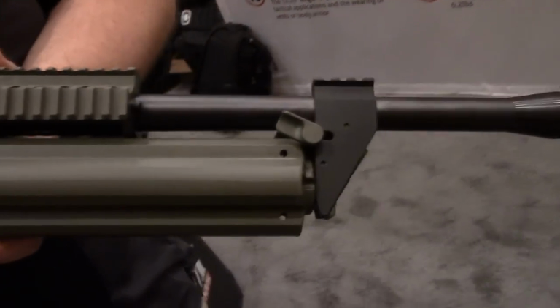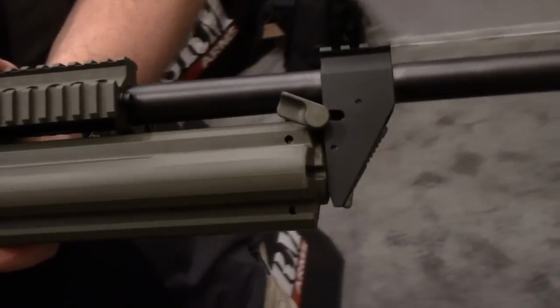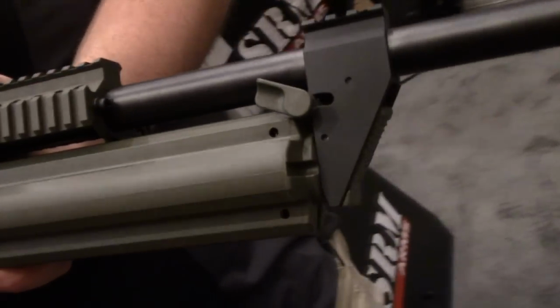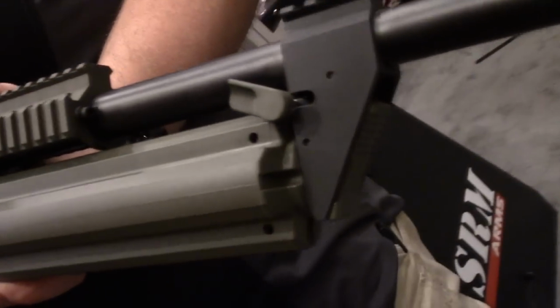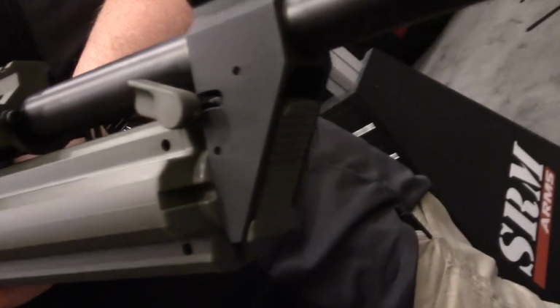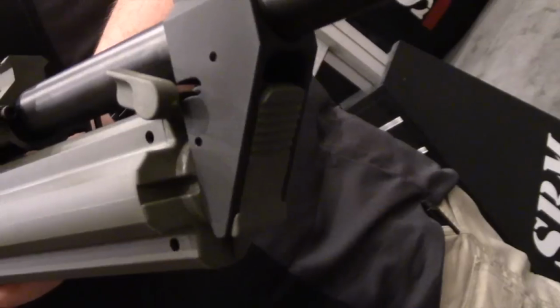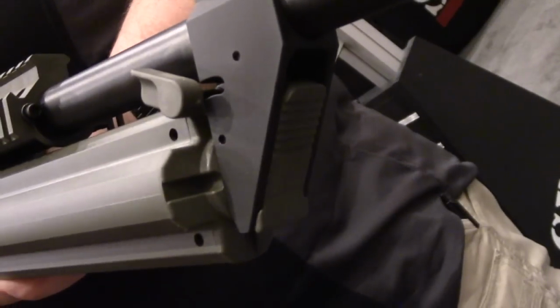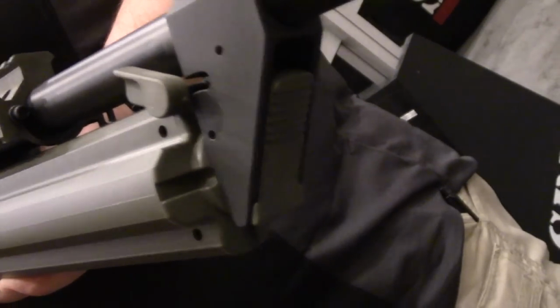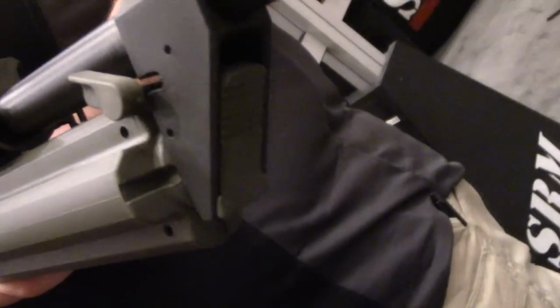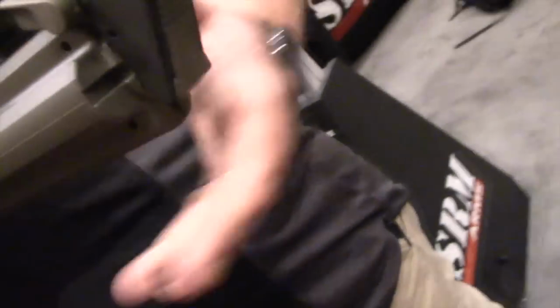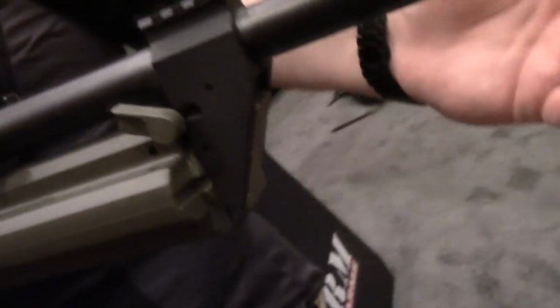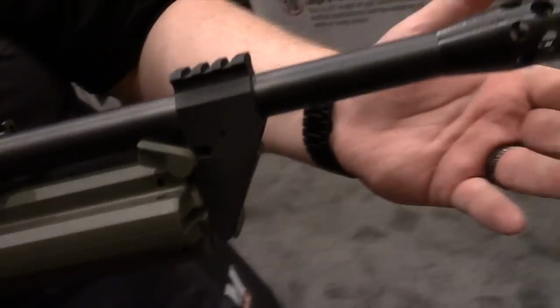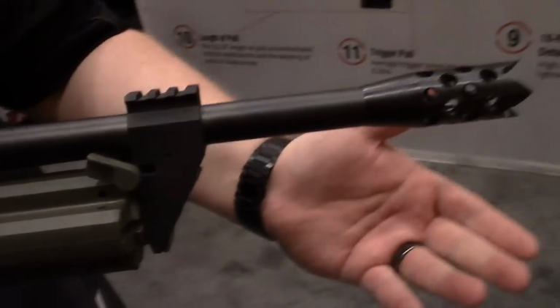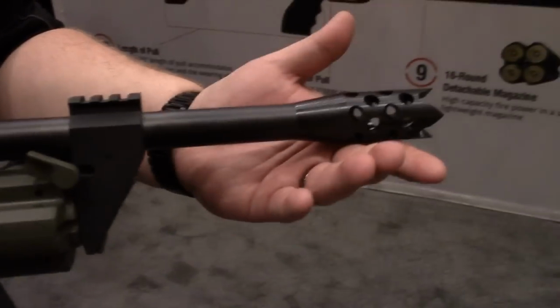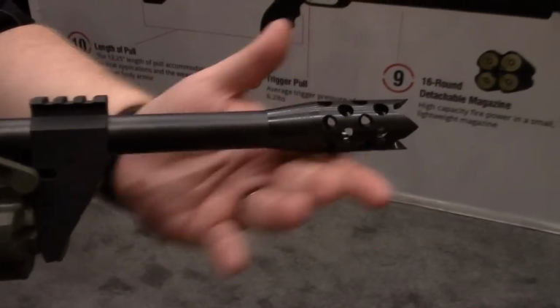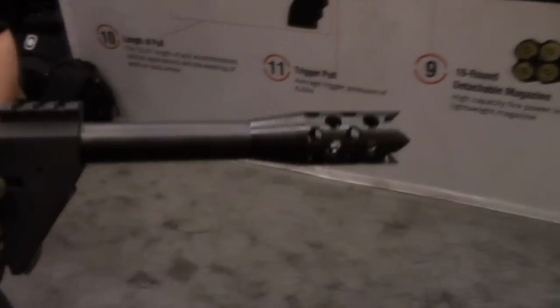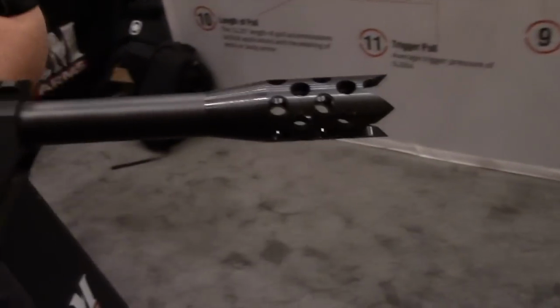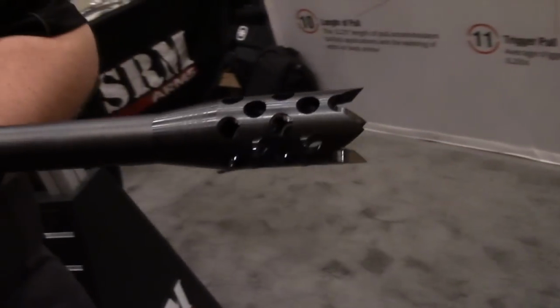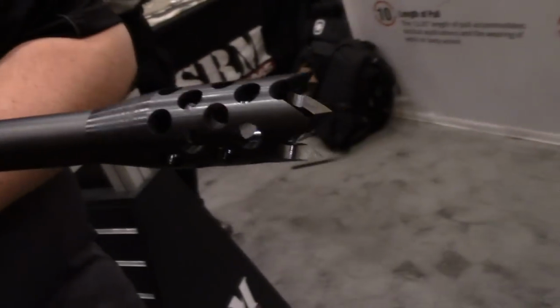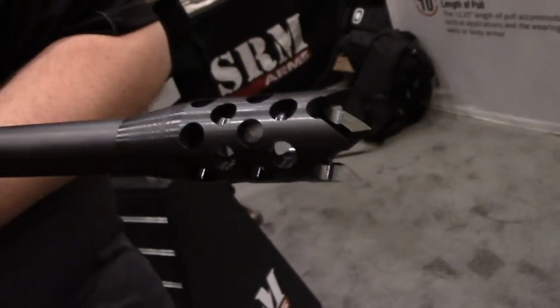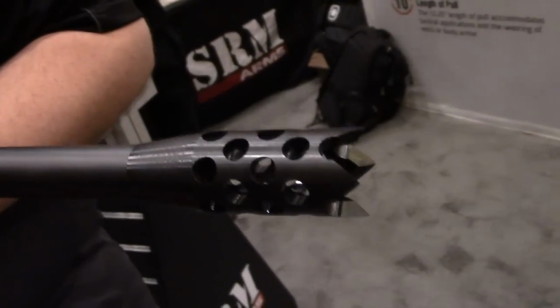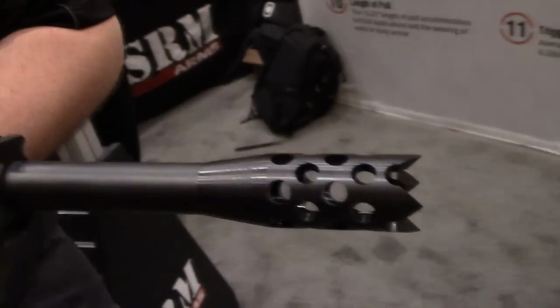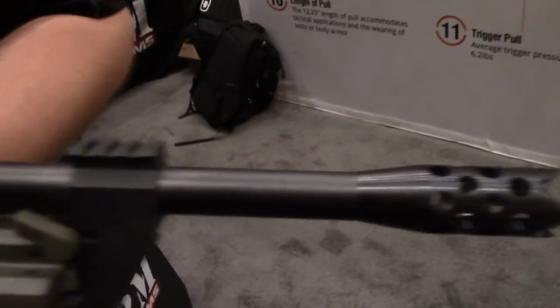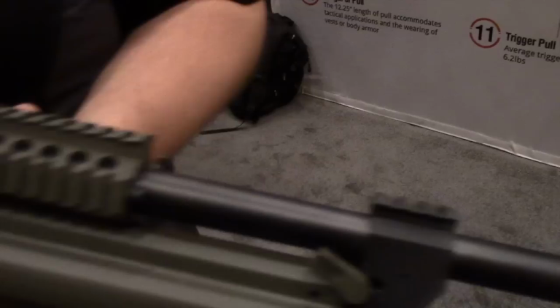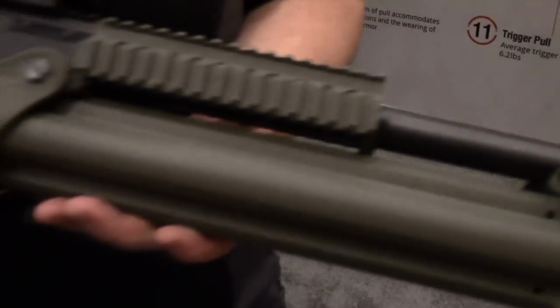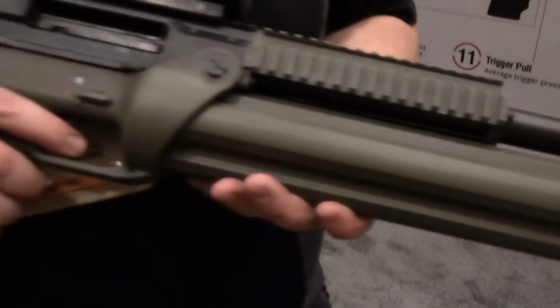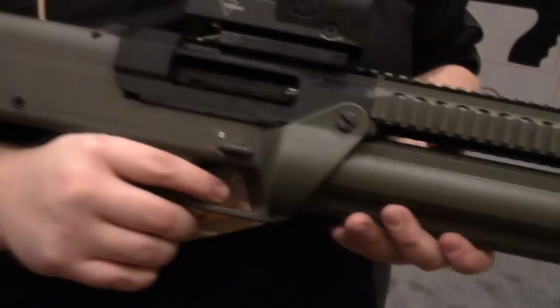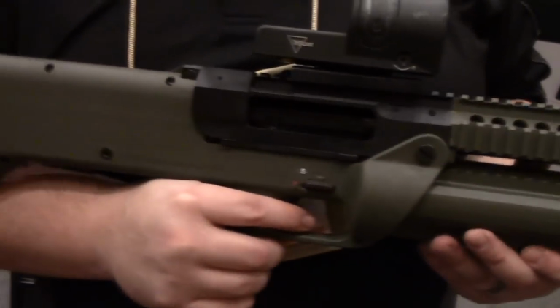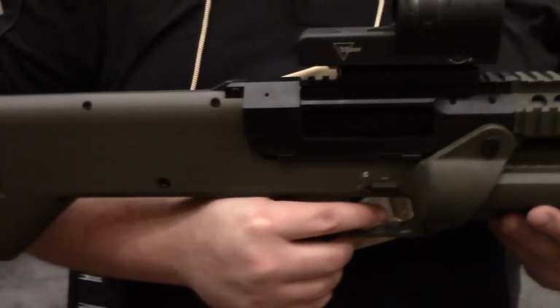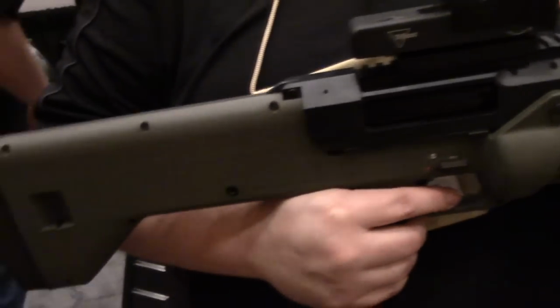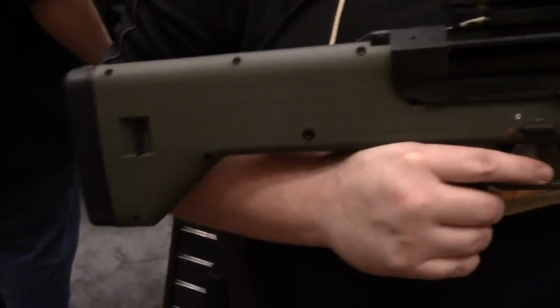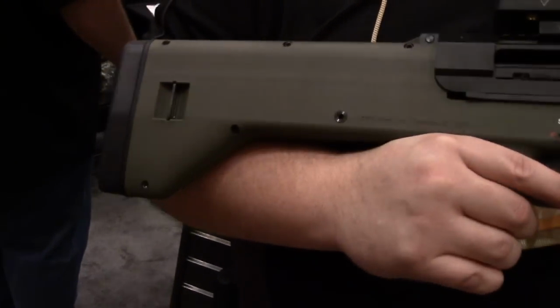This accepts two and three-quarter as well as three-inch shells. We also have options like breachers for law enforcement if needed. SRM 1216 — pretty damn sexy.